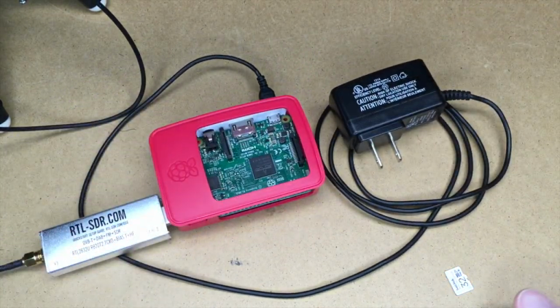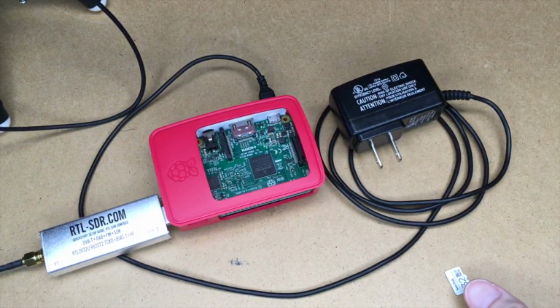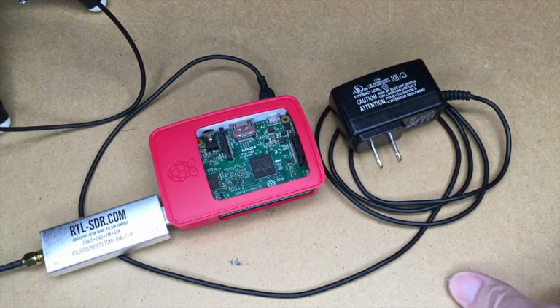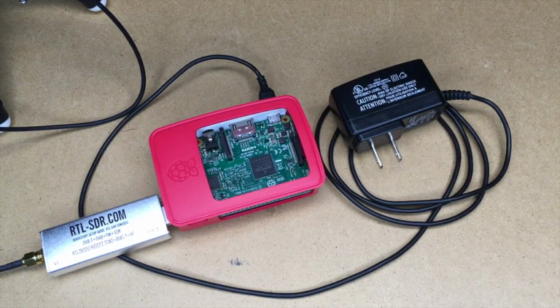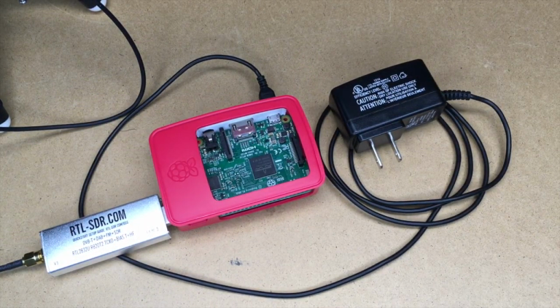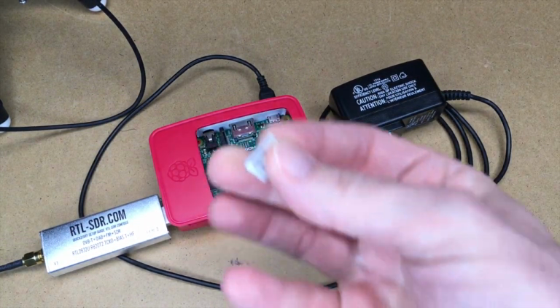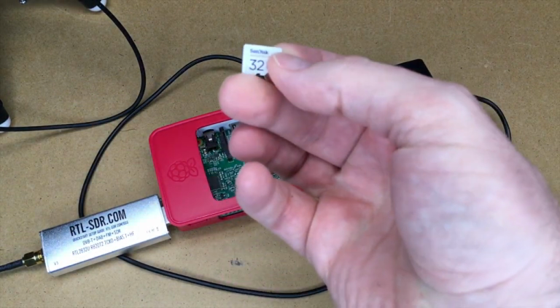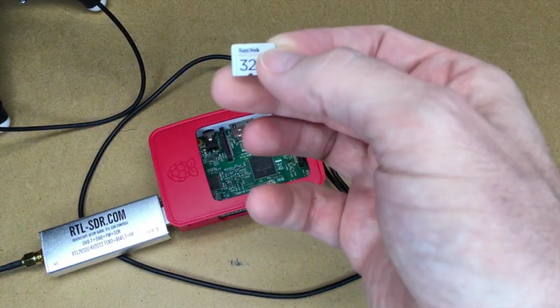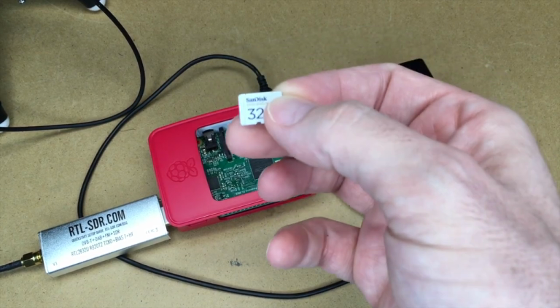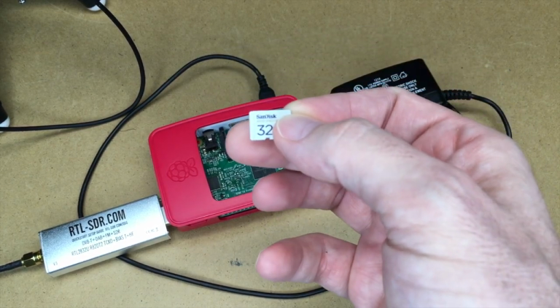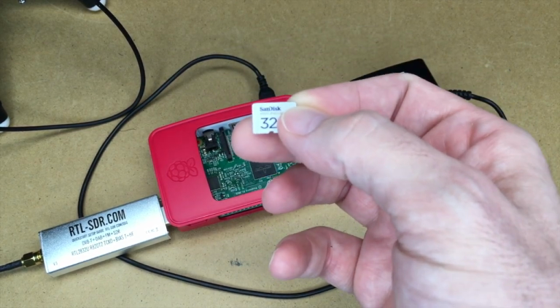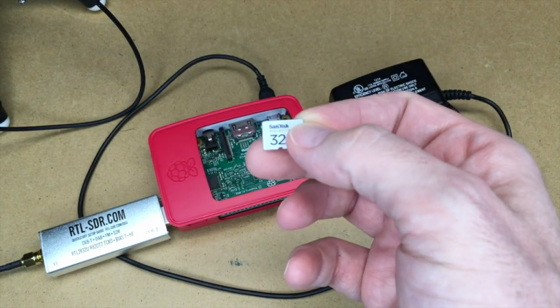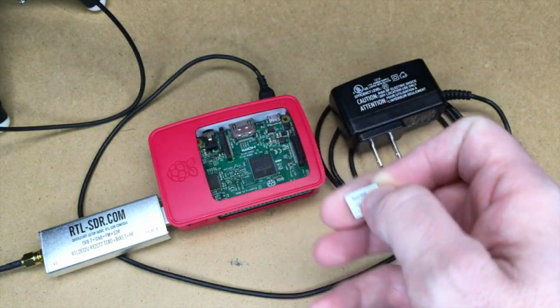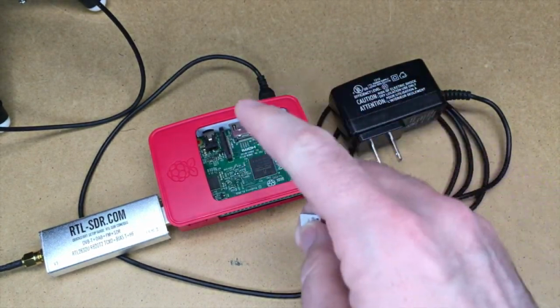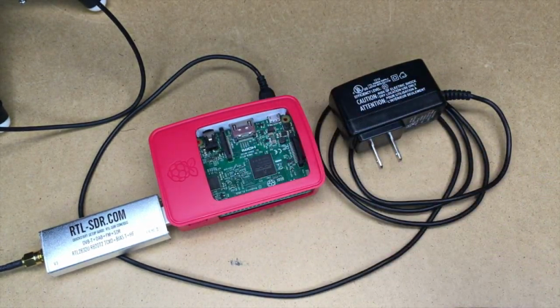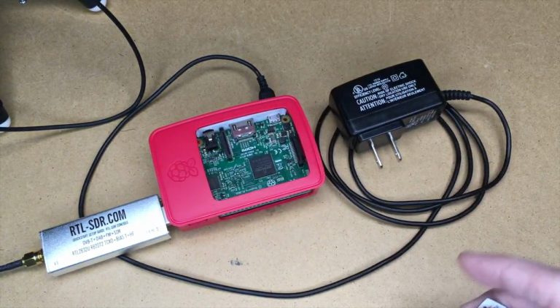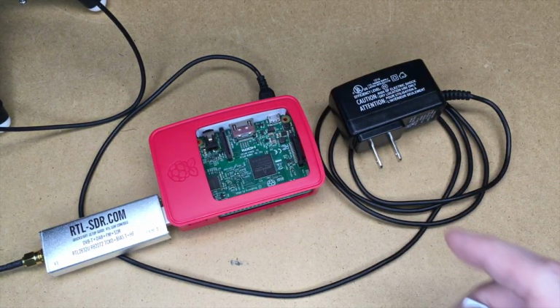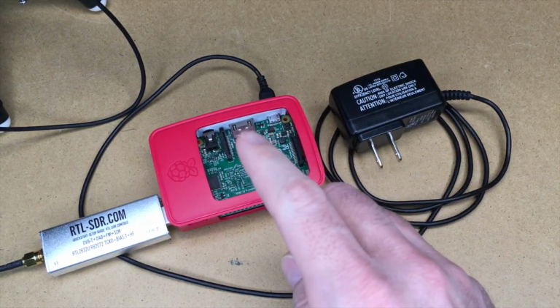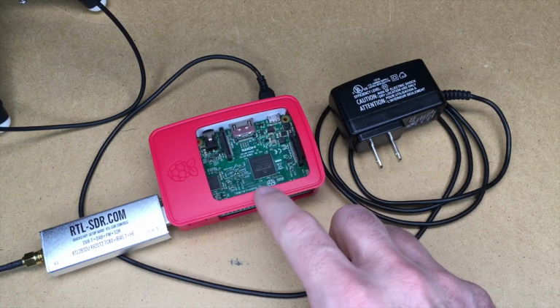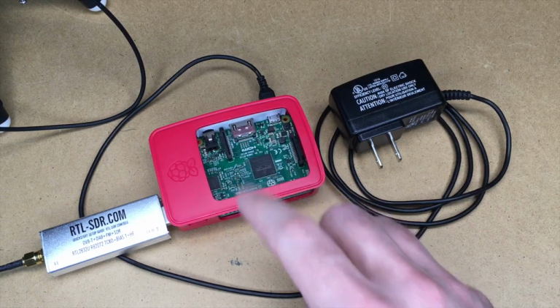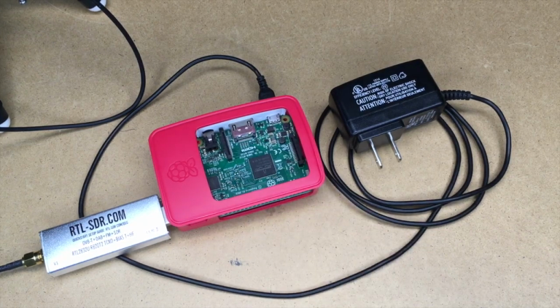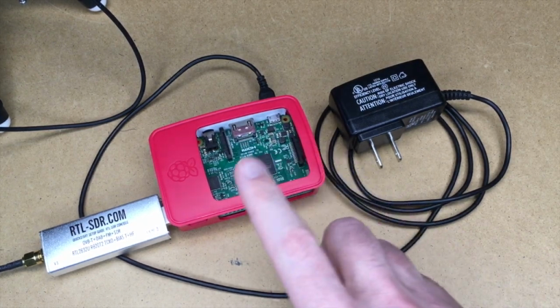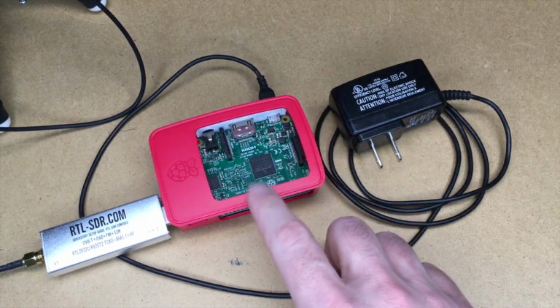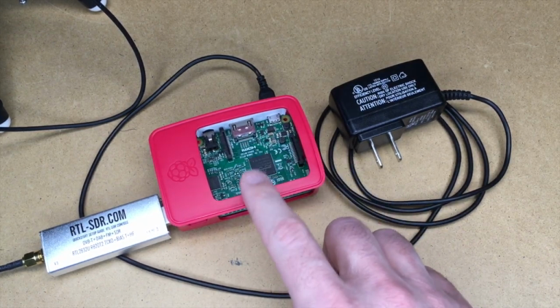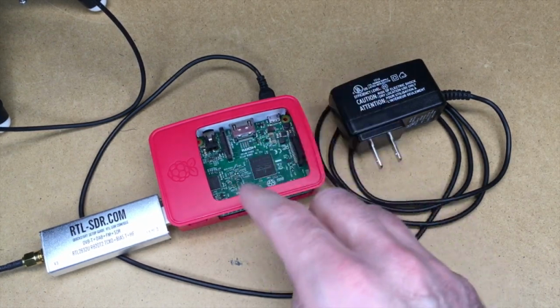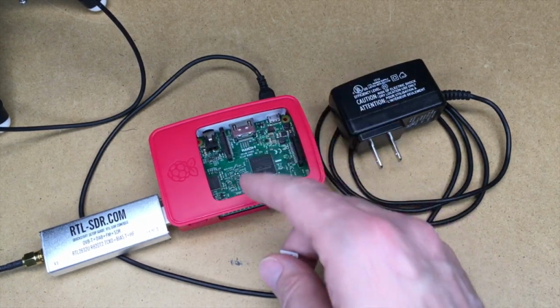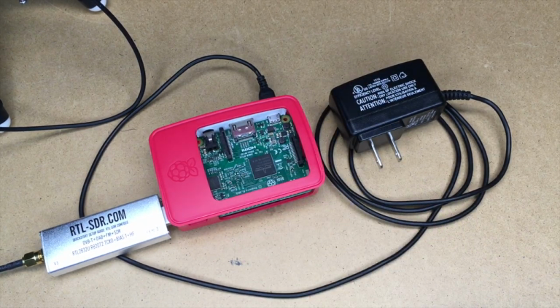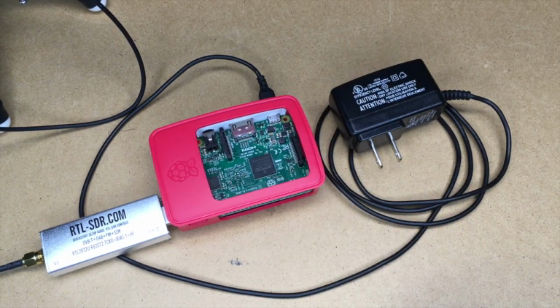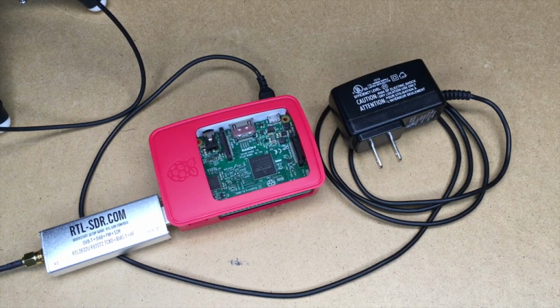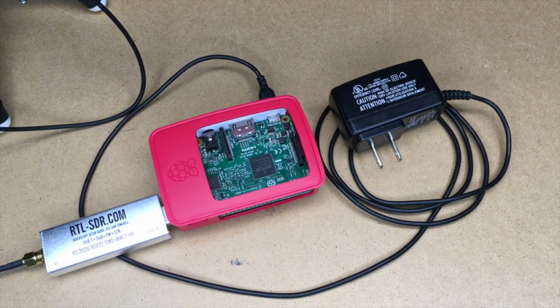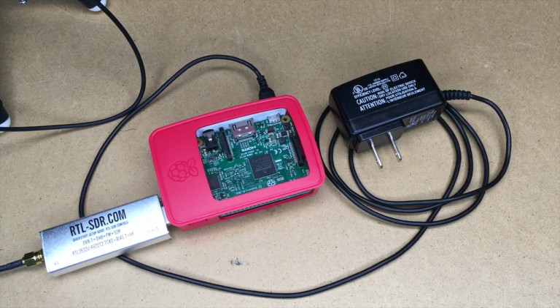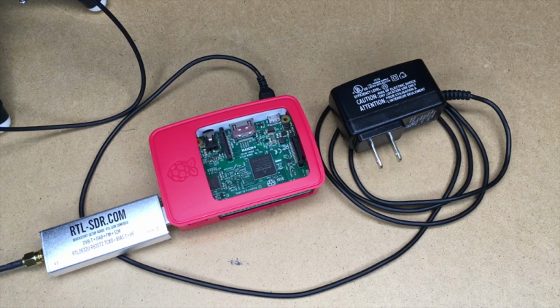Now I'm going to take my micro SD card, put it in the reader, and put it into my computer to create the image. I'll be doing this headless, meaning I won't be using a screen. You could hook a screen, keyboard, and mouse up to this and configure it that way too. I'll jump over to my computer and we'll get started.